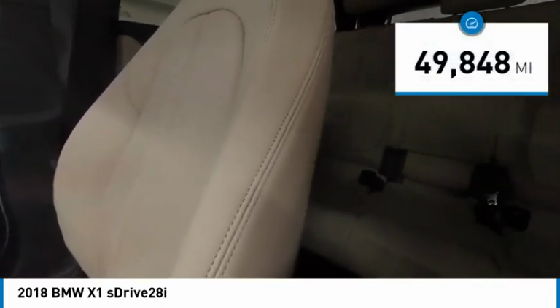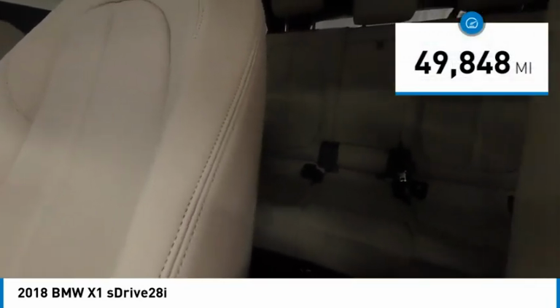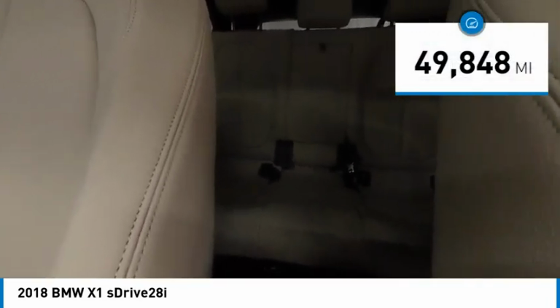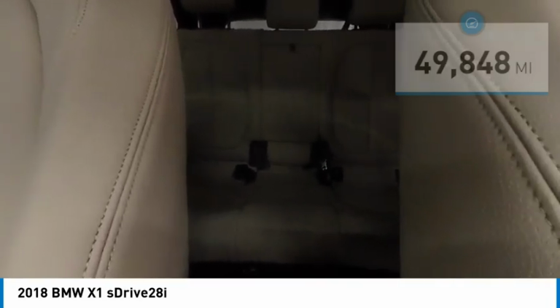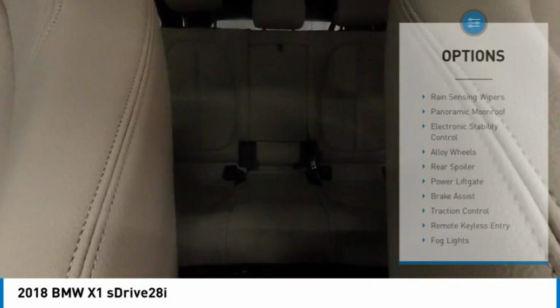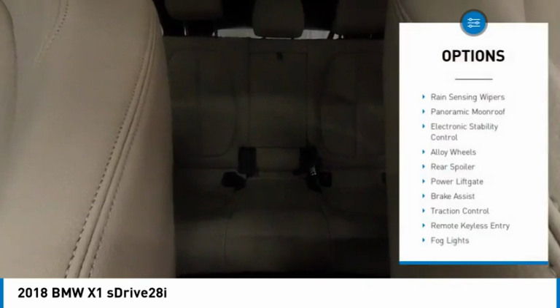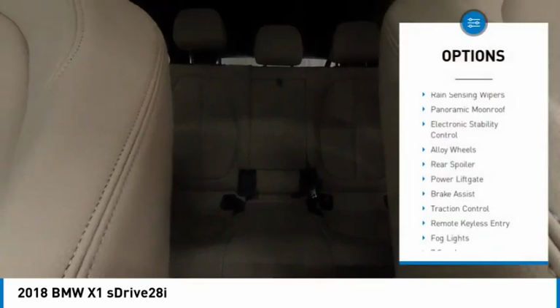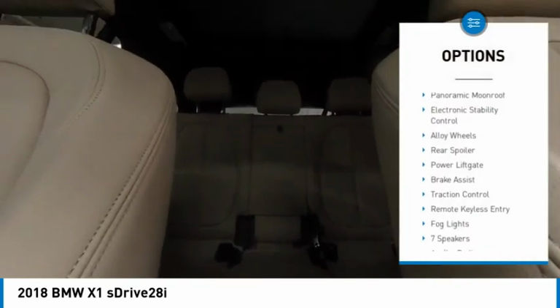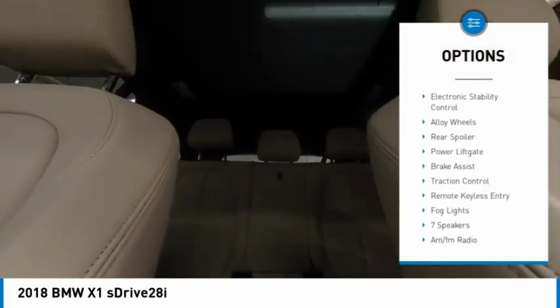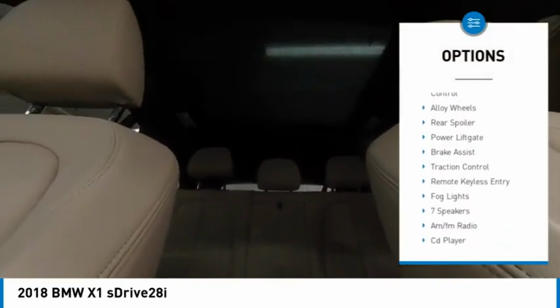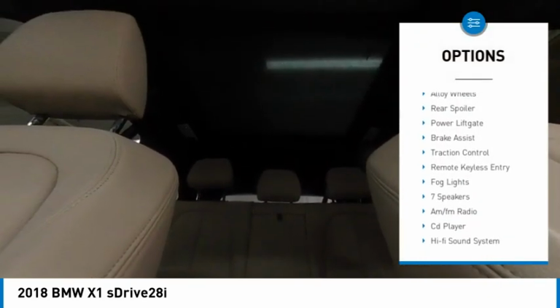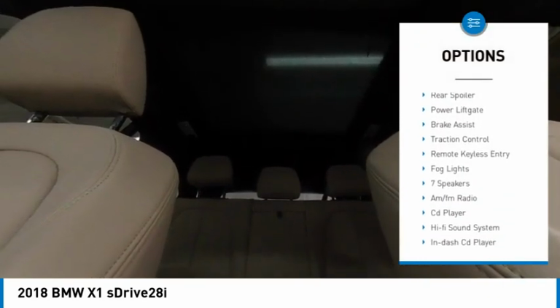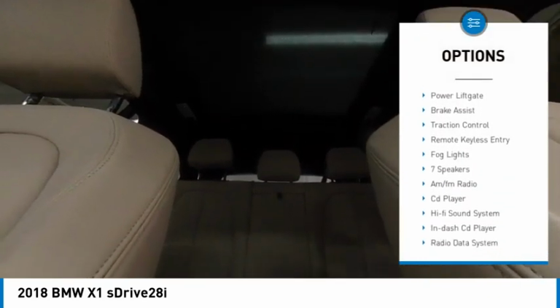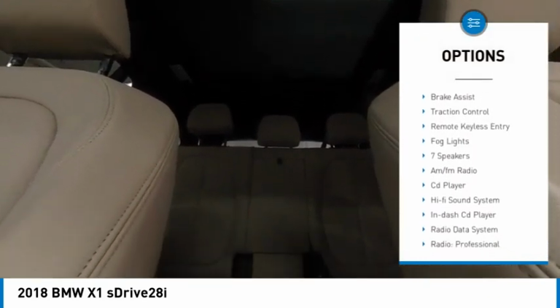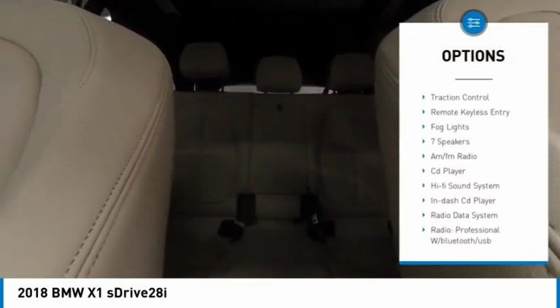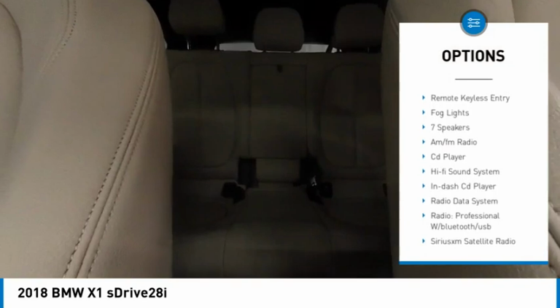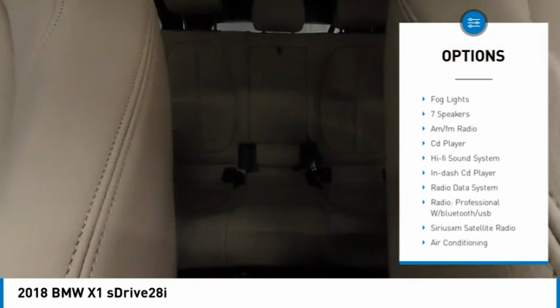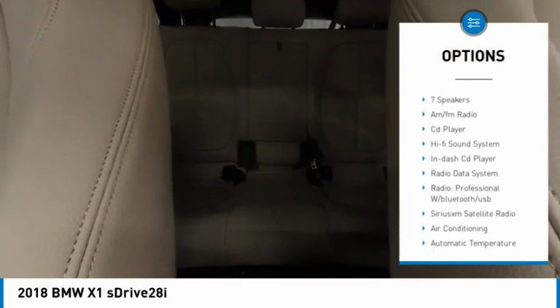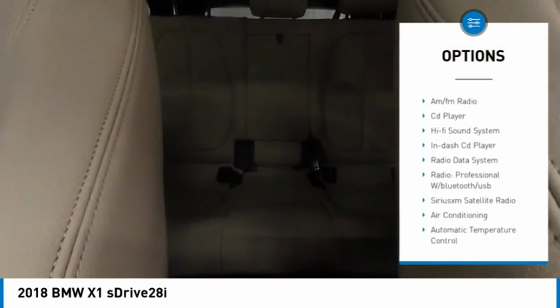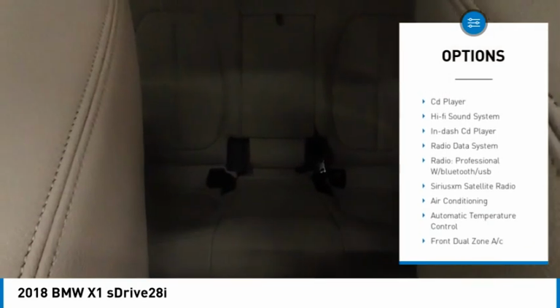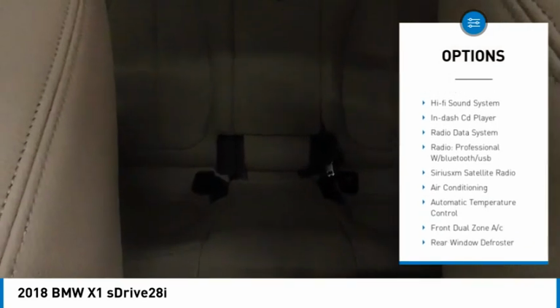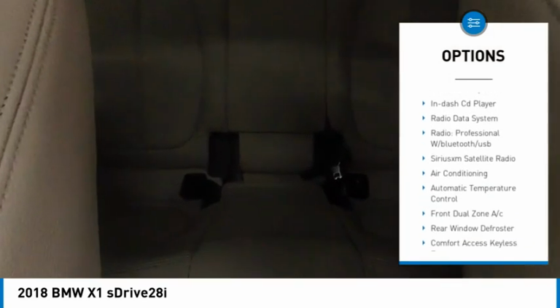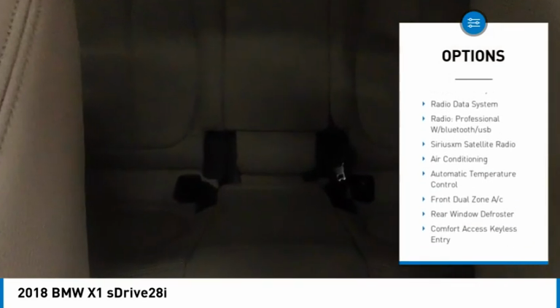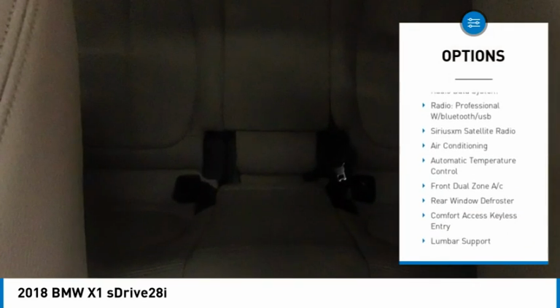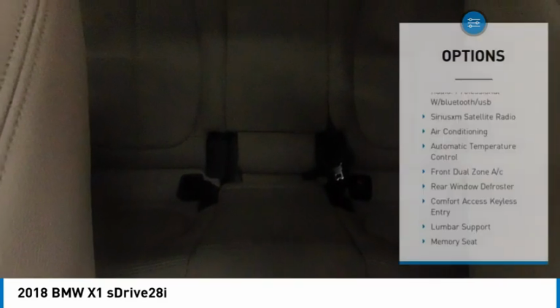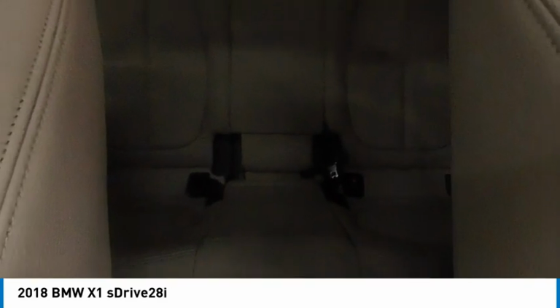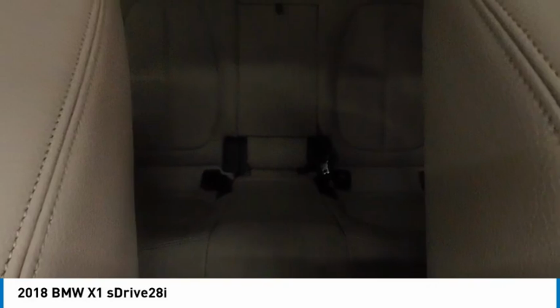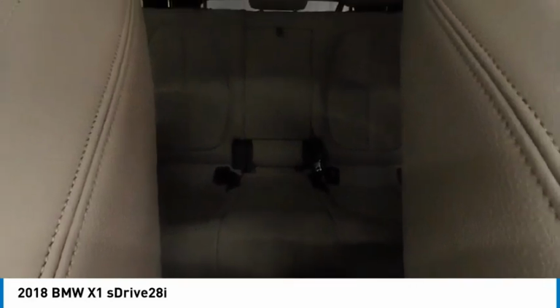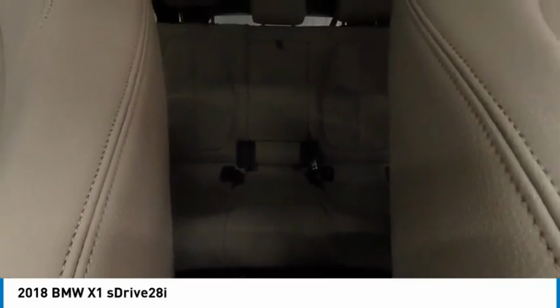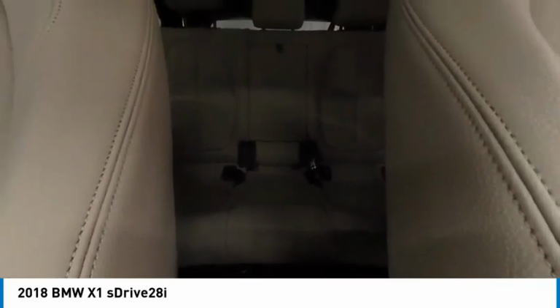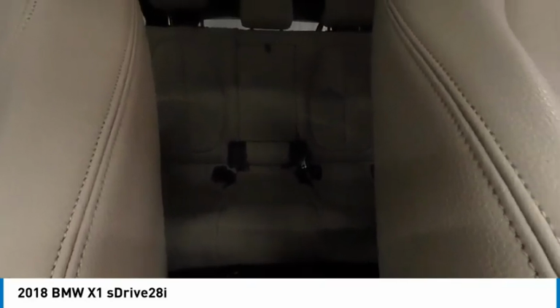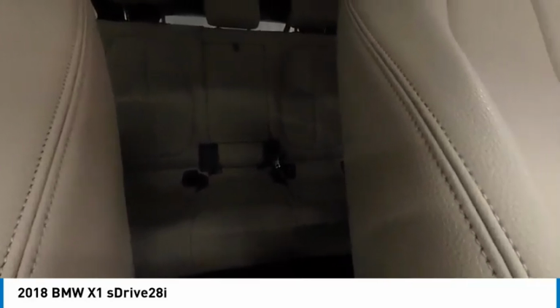Here are some of this vehicle's great options: rain-sensing wipers, panoramic moonroof, electronic stability control, alloy wheels, rear spoiler, power liftgate, brake assist, traction control, remote keyless entry, and fog lights.